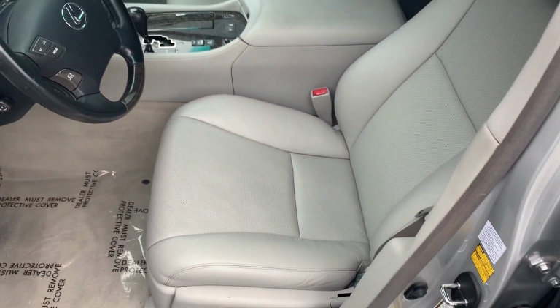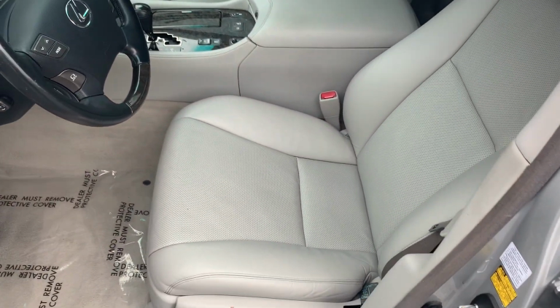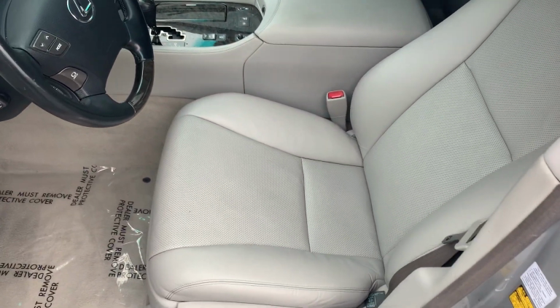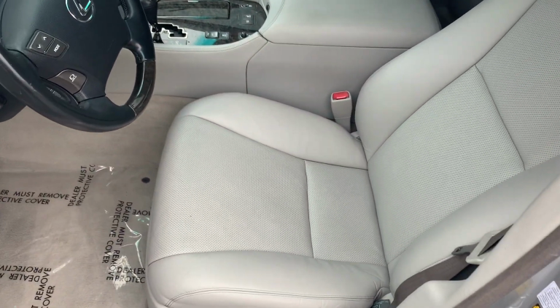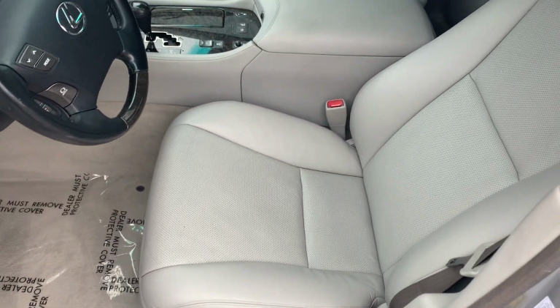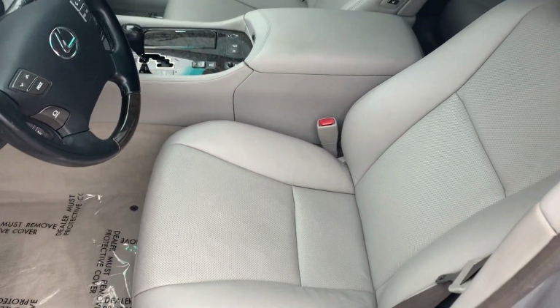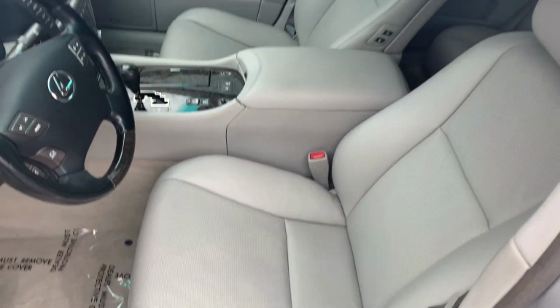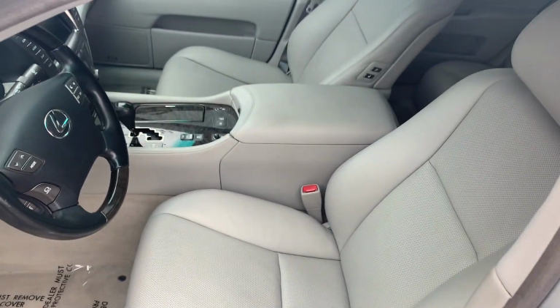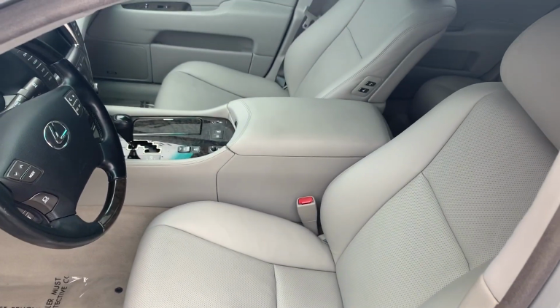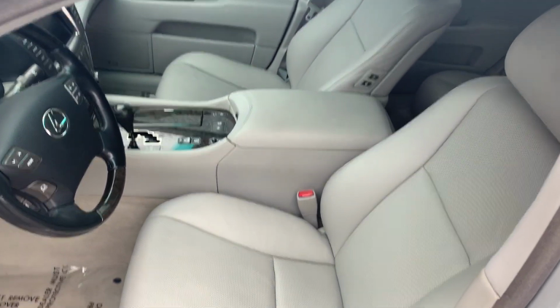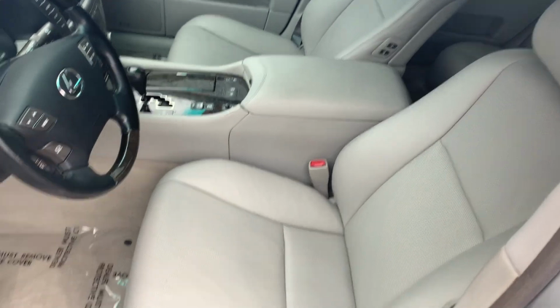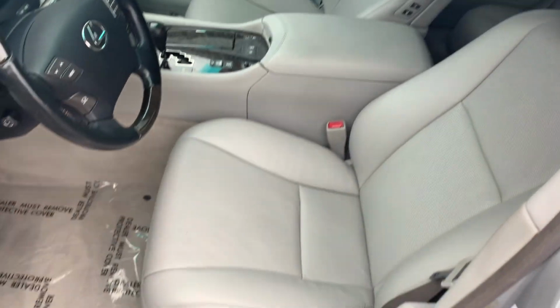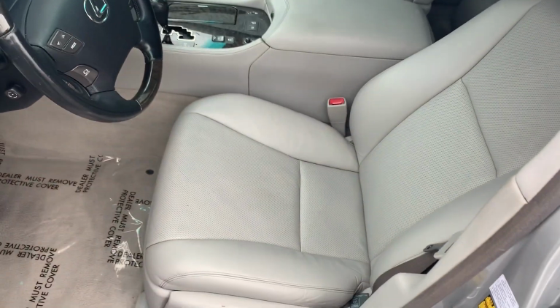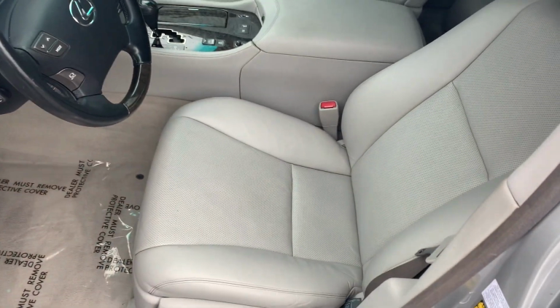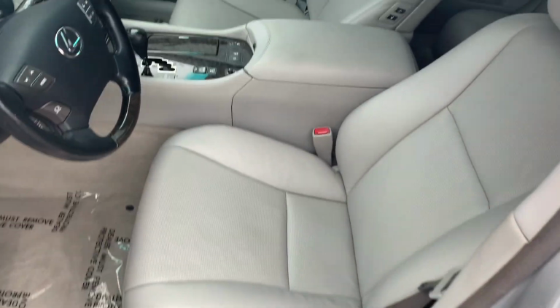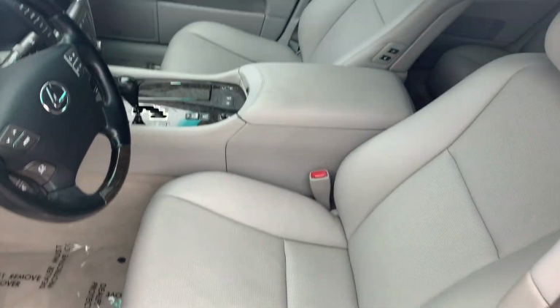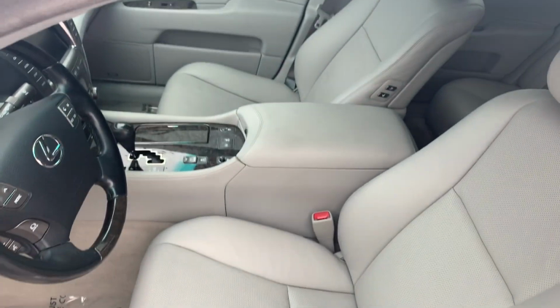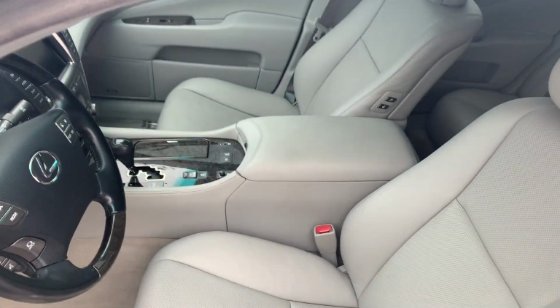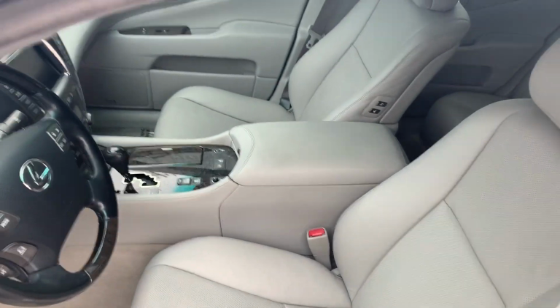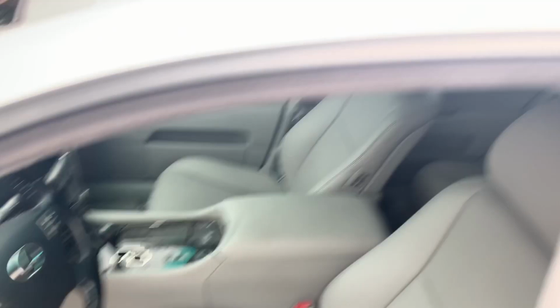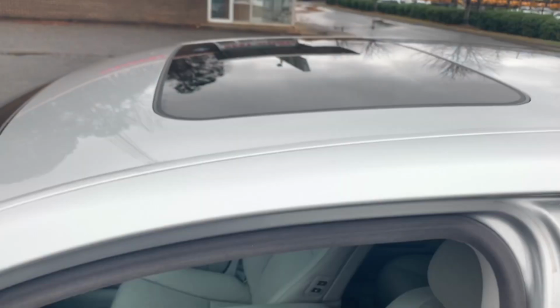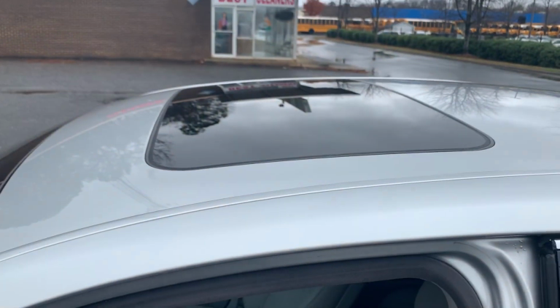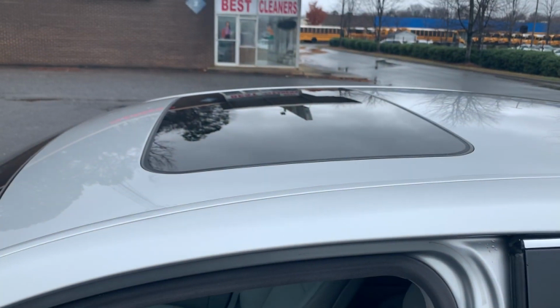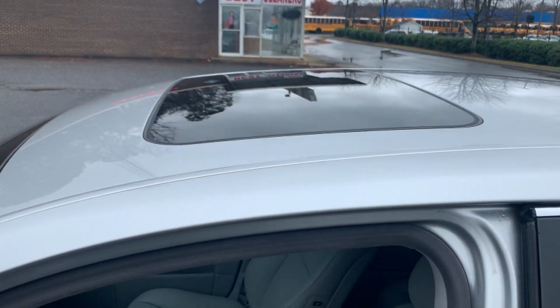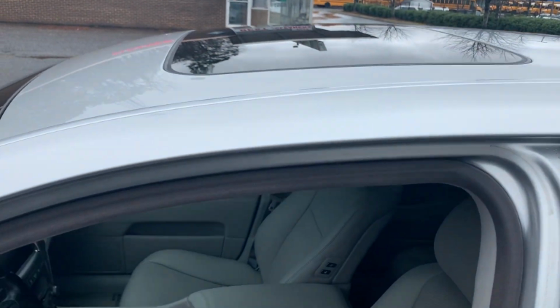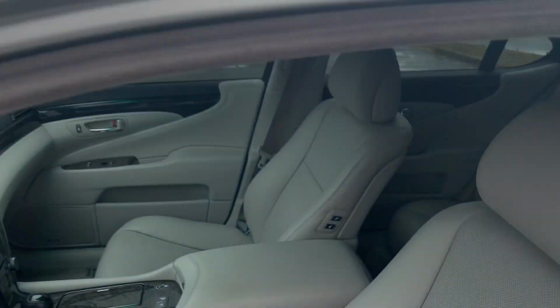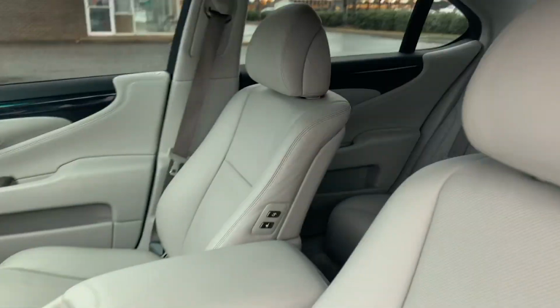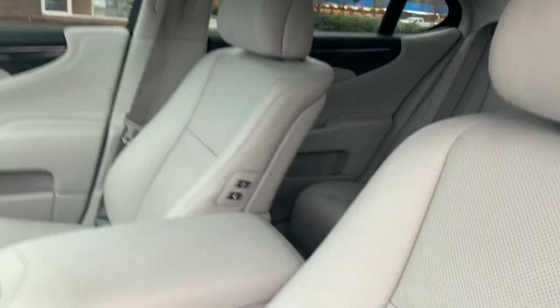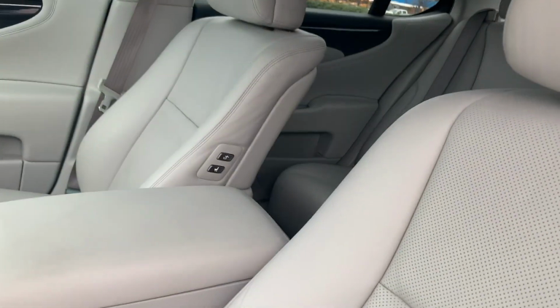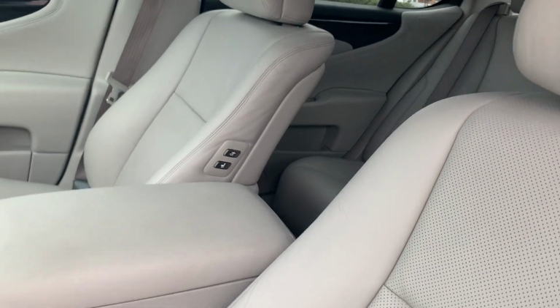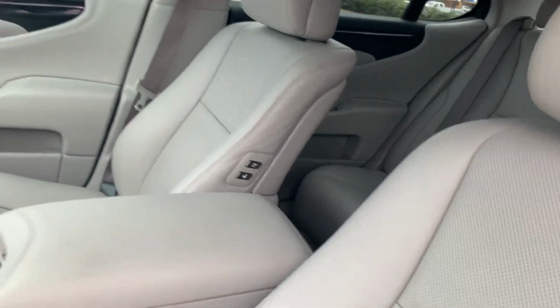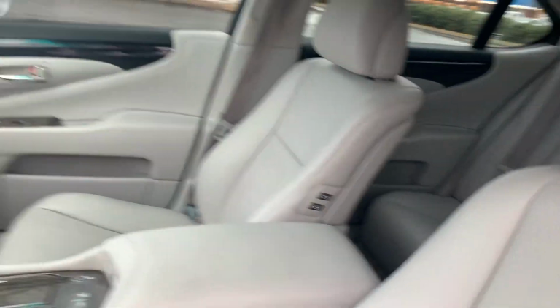Look at this — no rips or tears in the leather hides. Just perfect. And it has a moonroof as well.